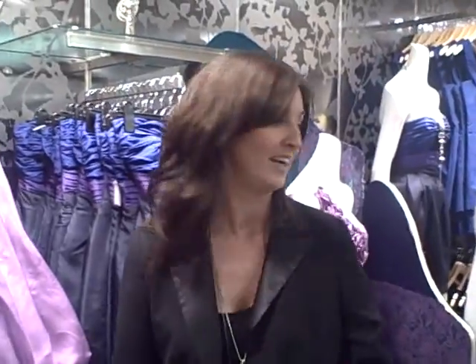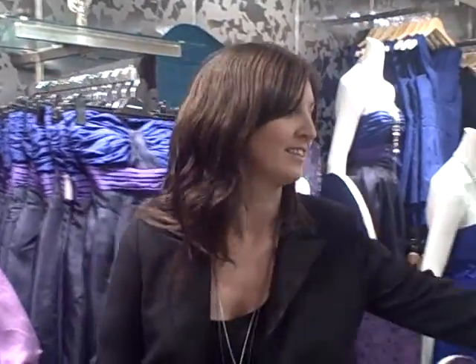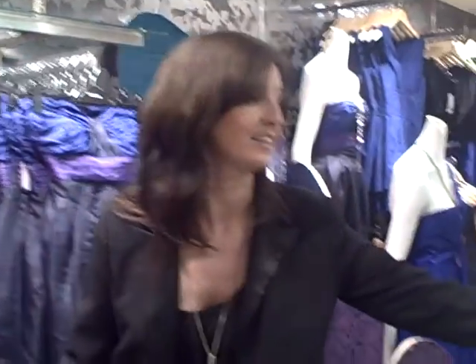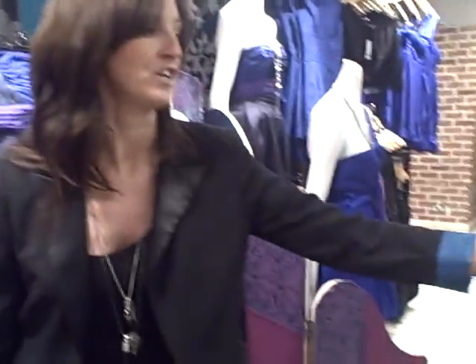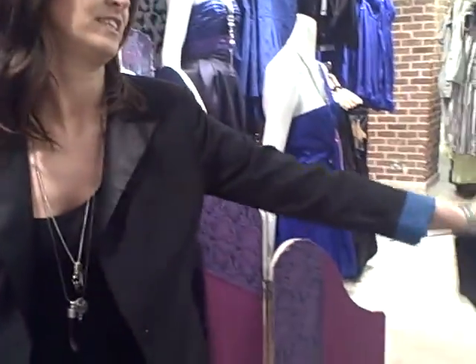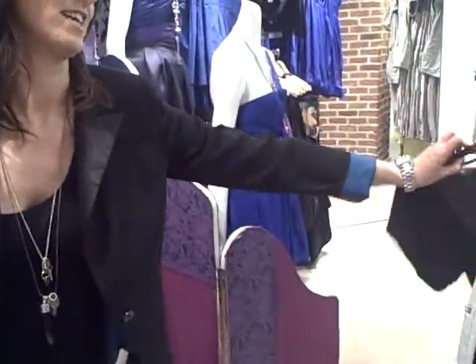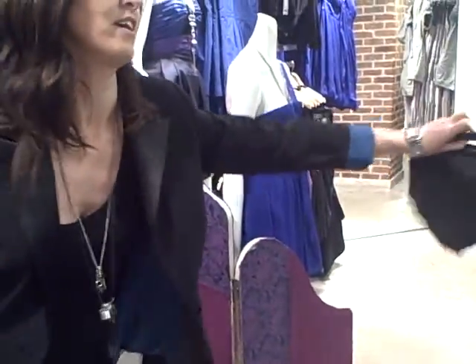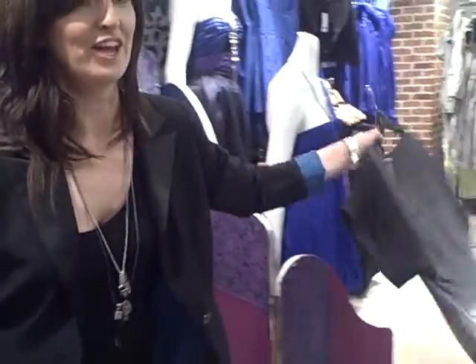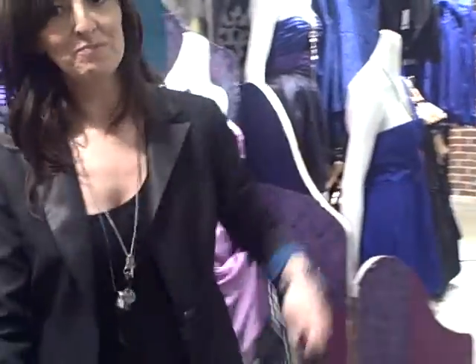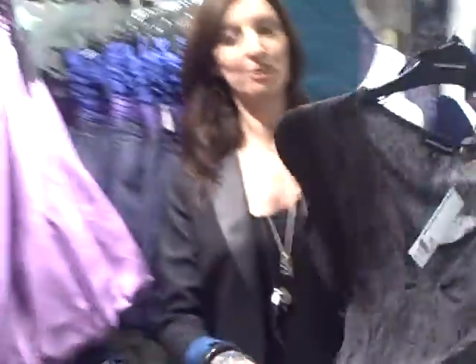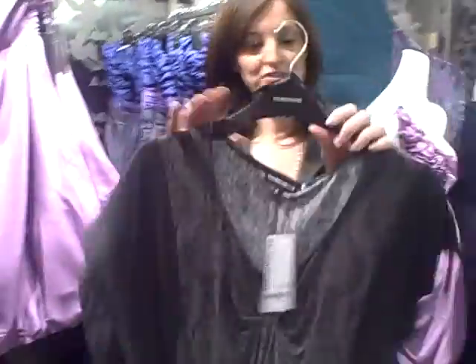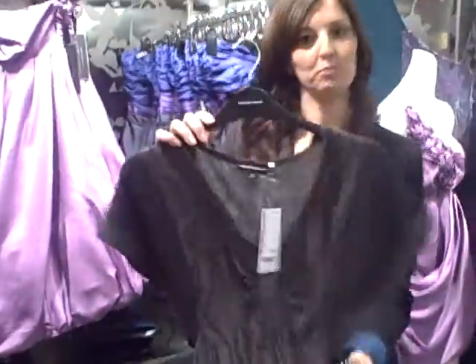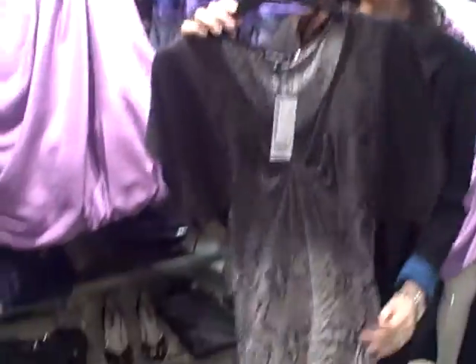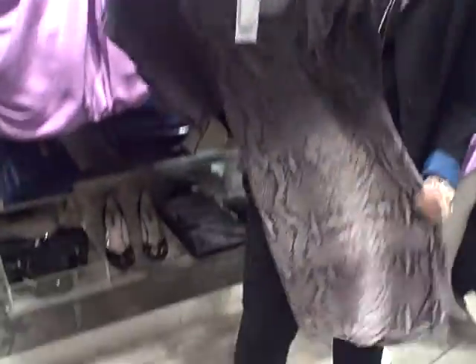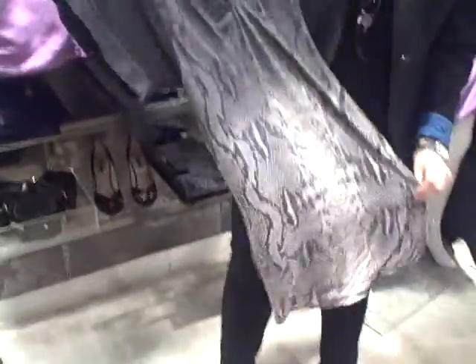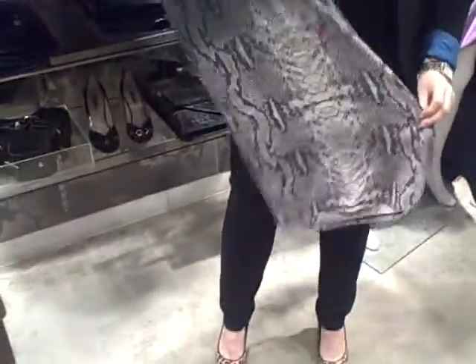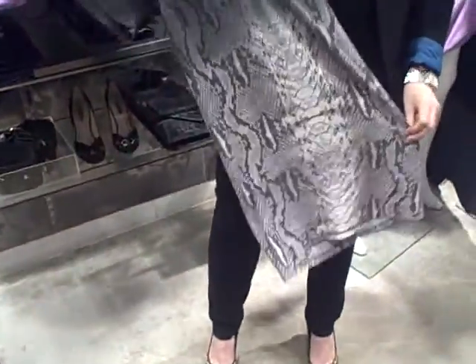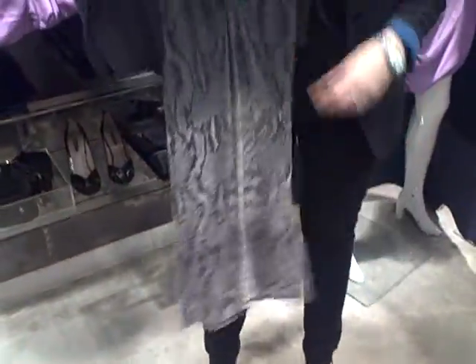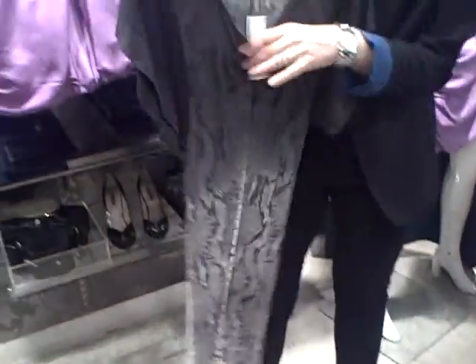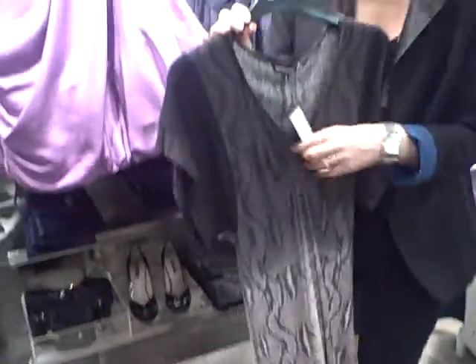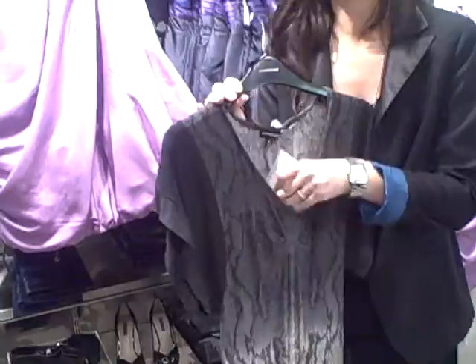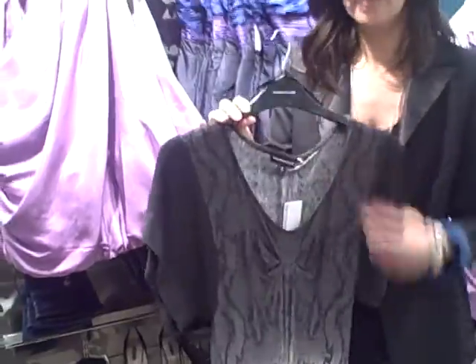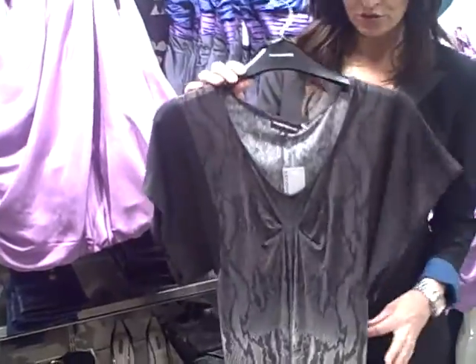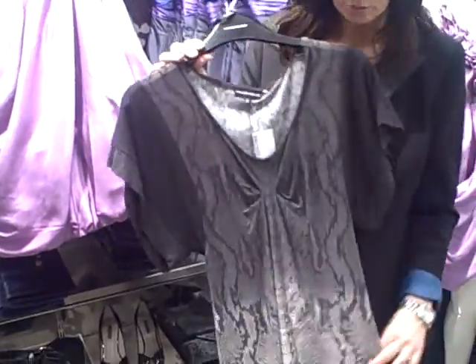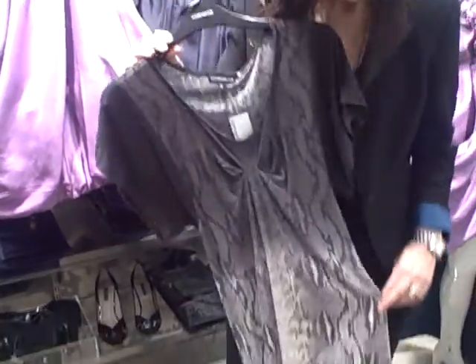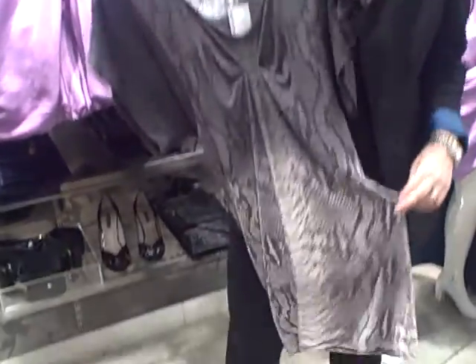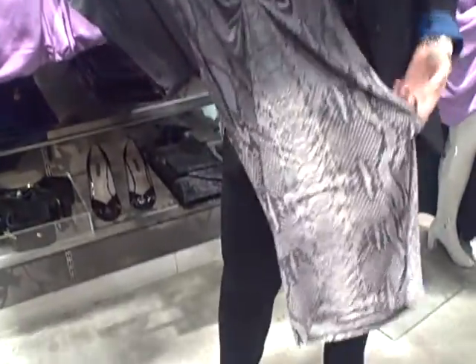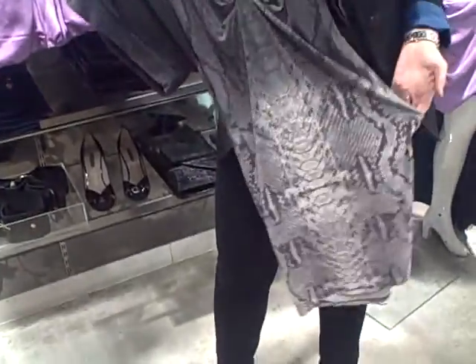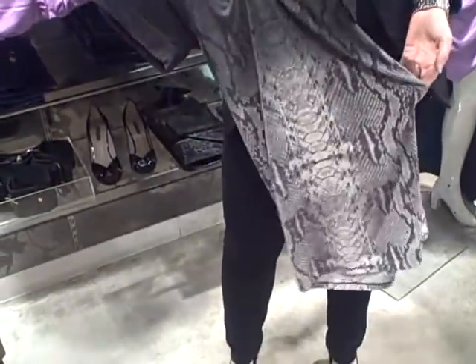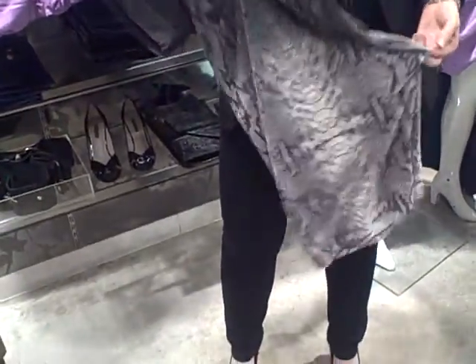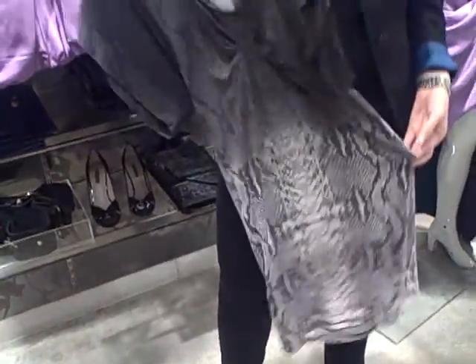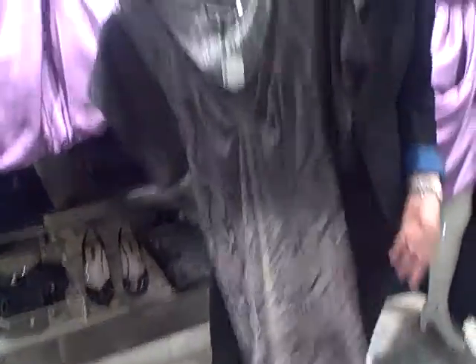Well, I think every girl needs to have a little bit of animal prints. This snake print is a fantastic little piece. You can wear it over your wet look leggings — that's what we're talking about — in a kind of 80s way.